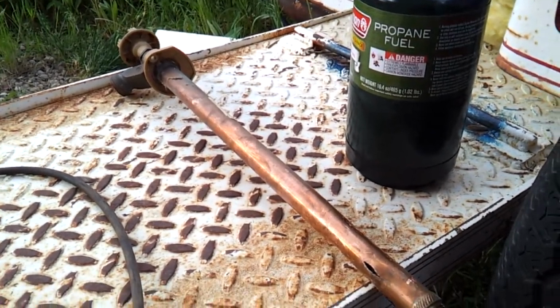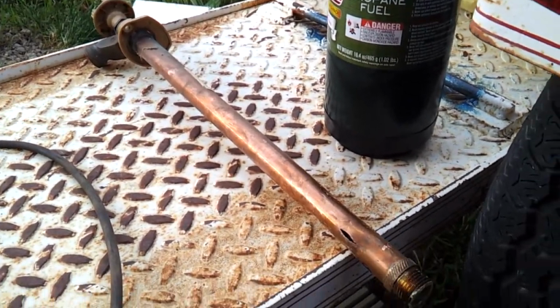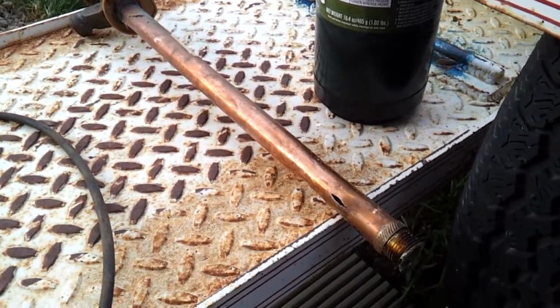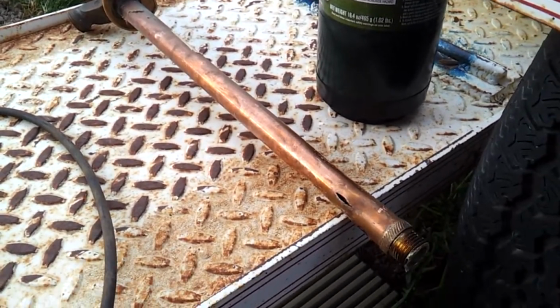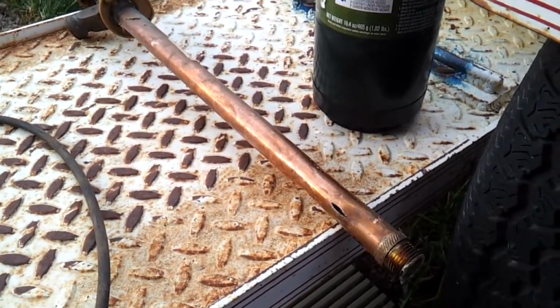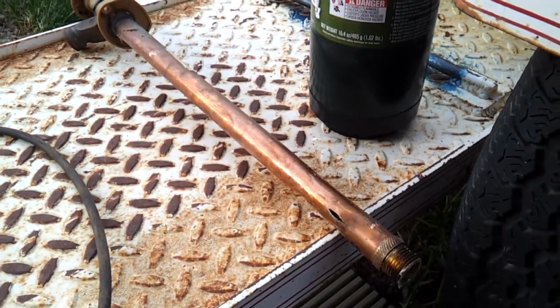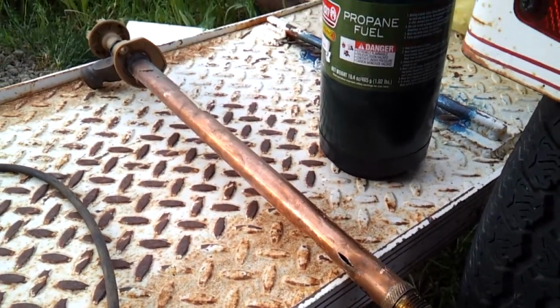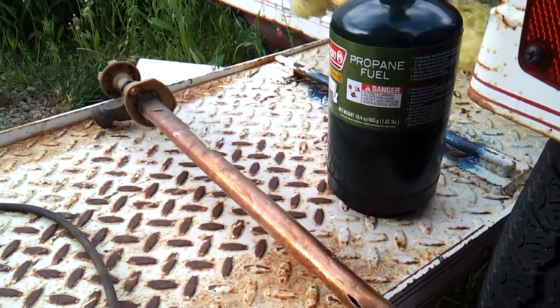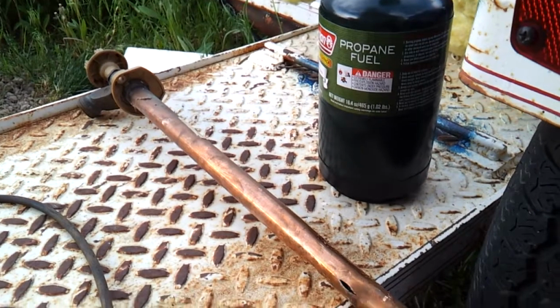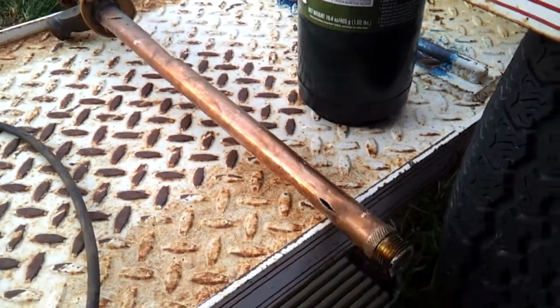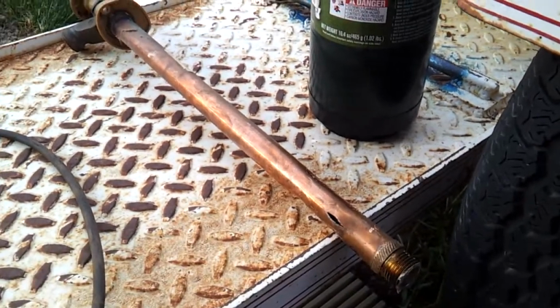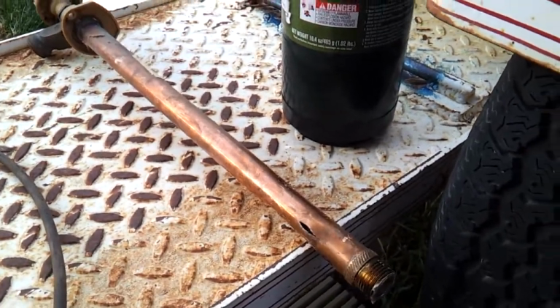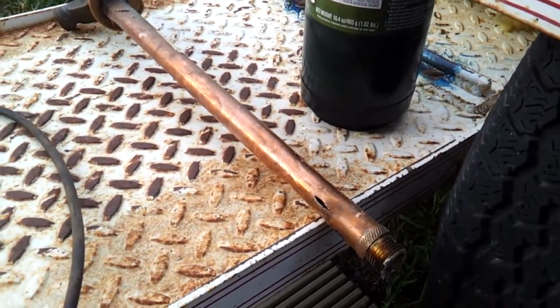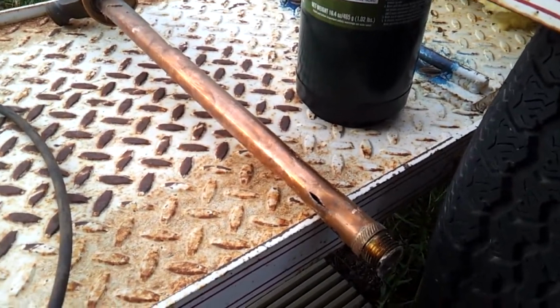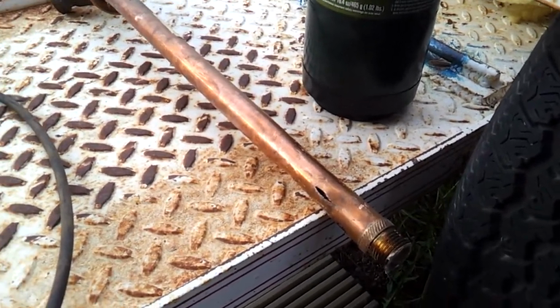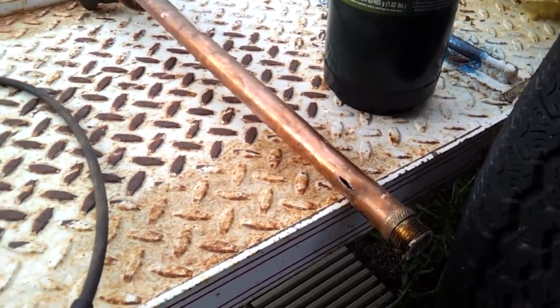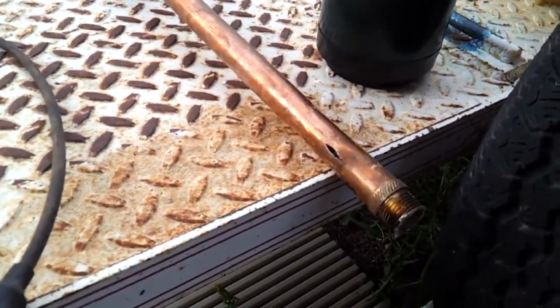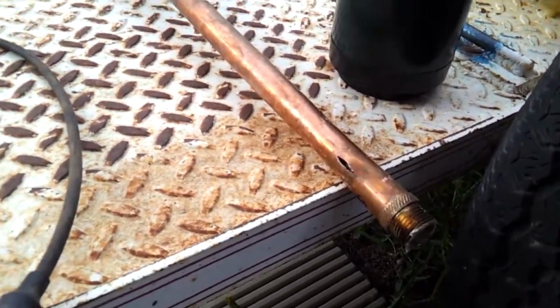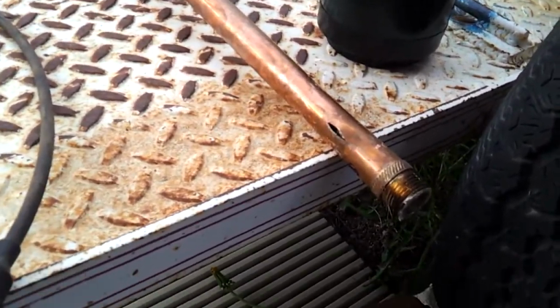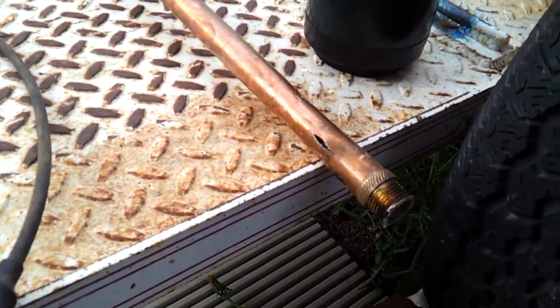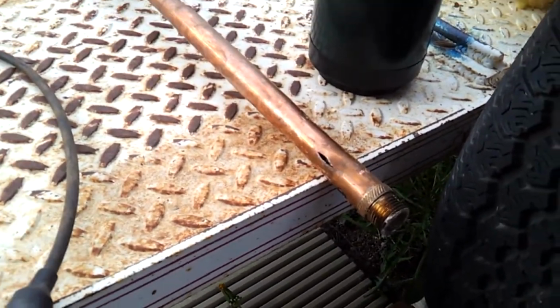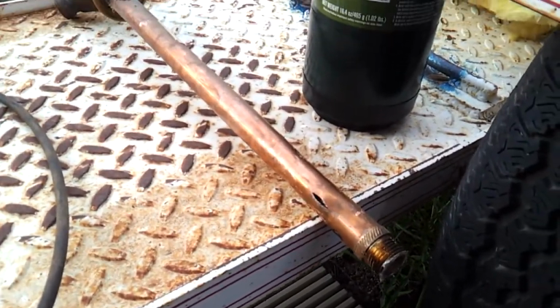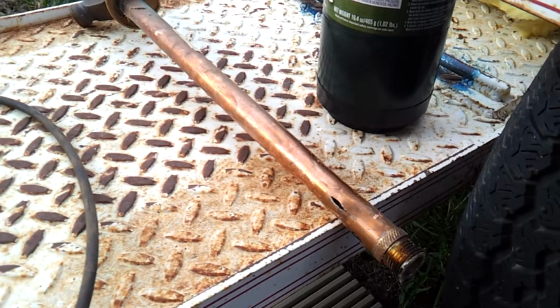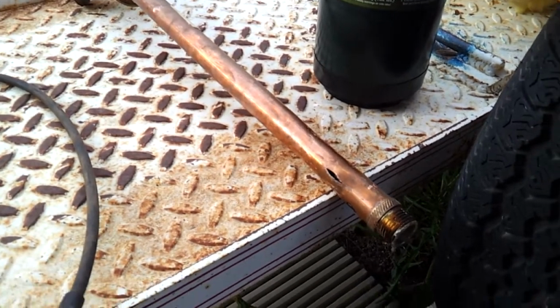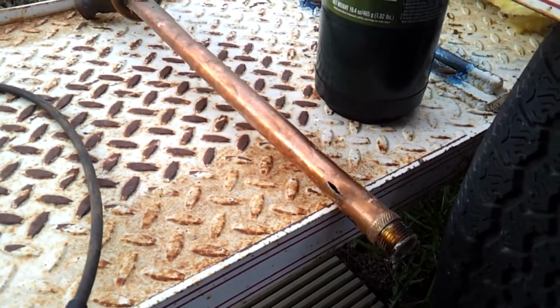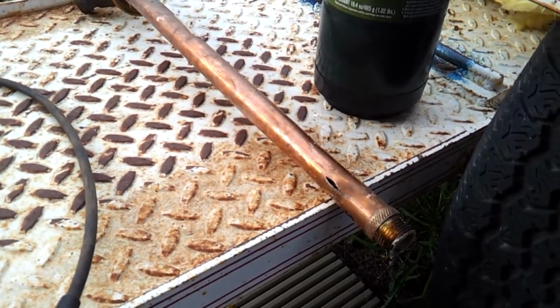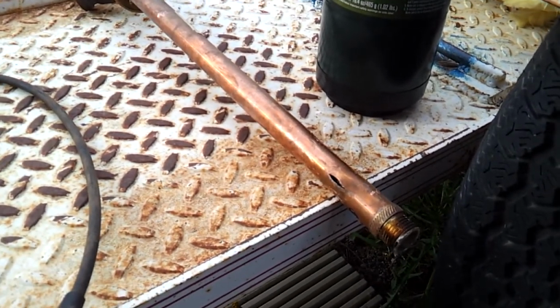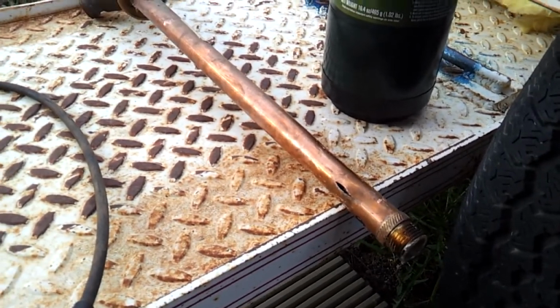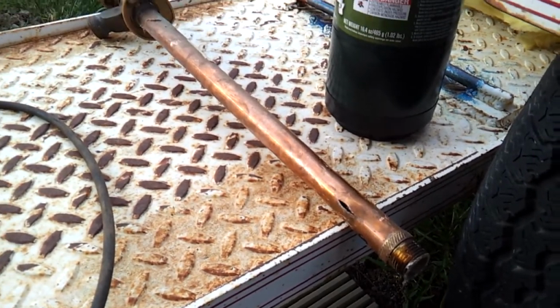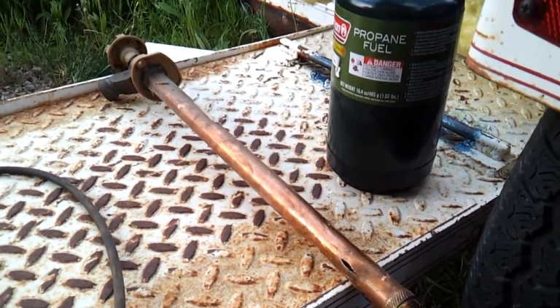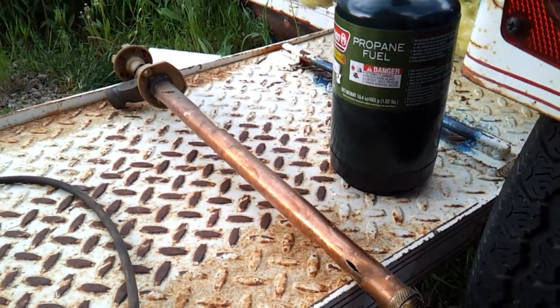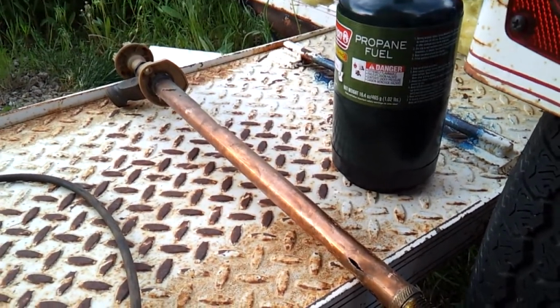Even a slight freeze — frozen is frozen, people. That's what happens: water expands when it freezes, and it busts pipes, tears them apart.